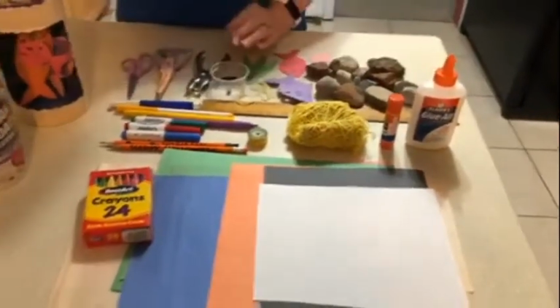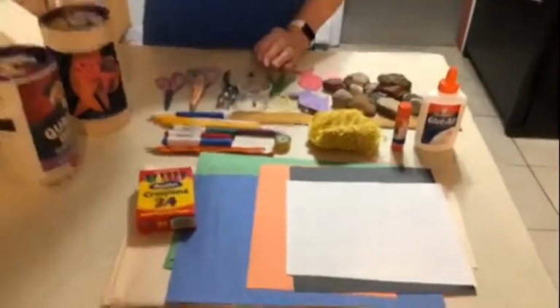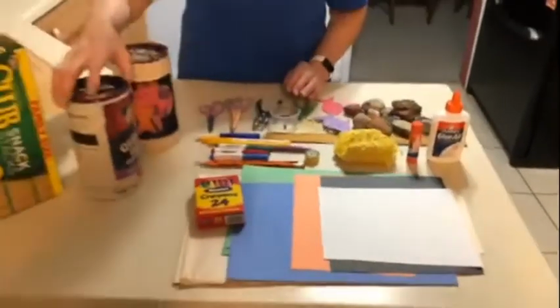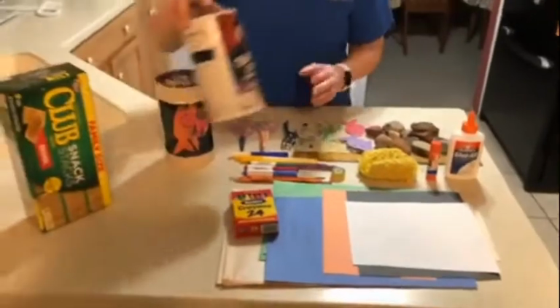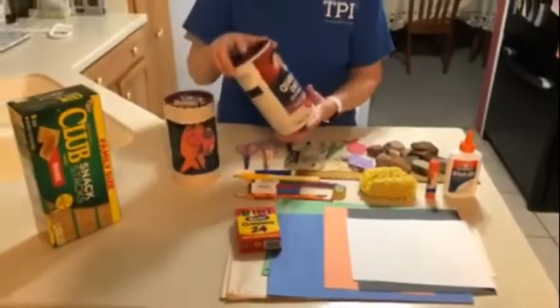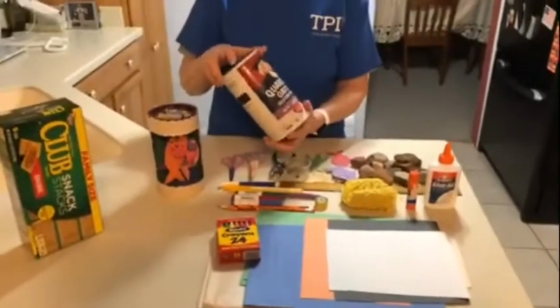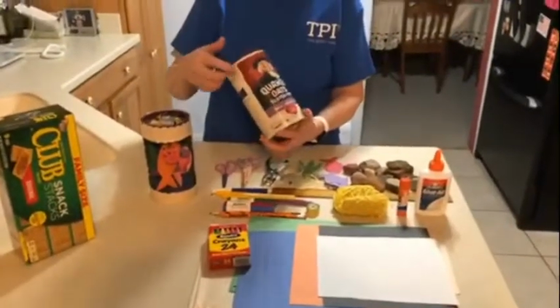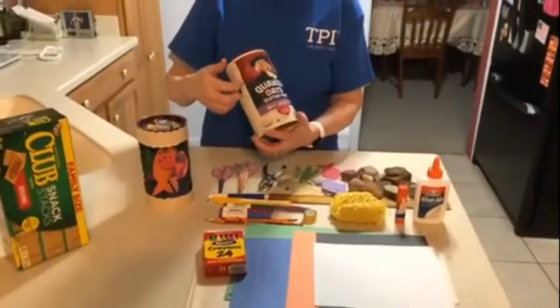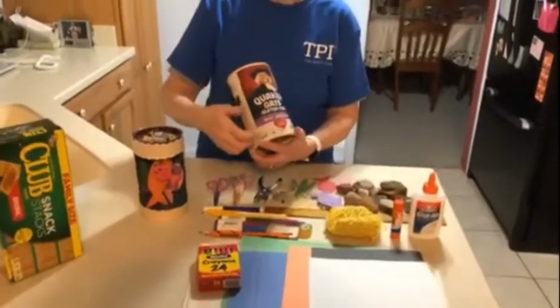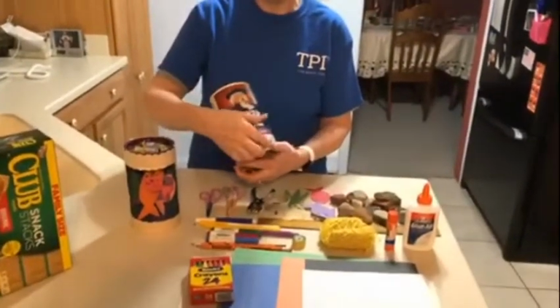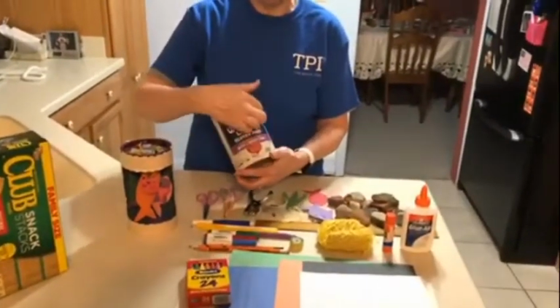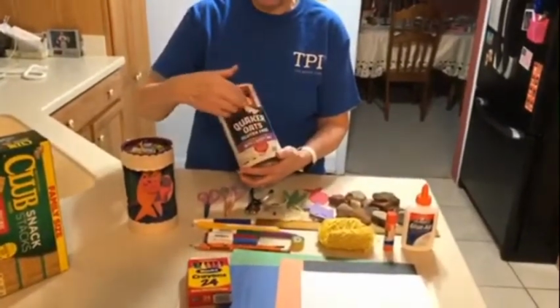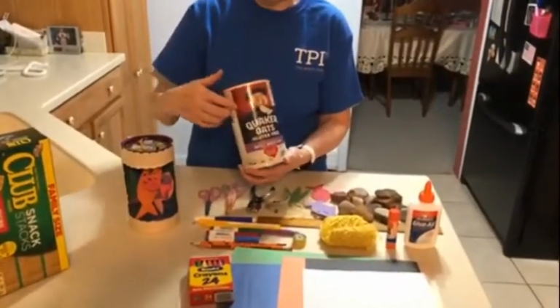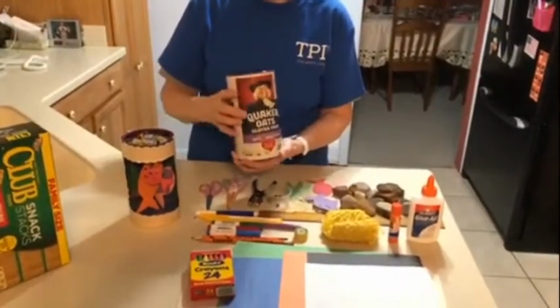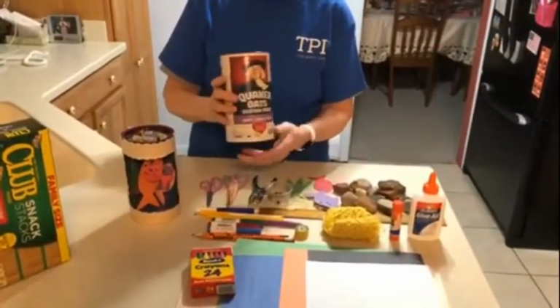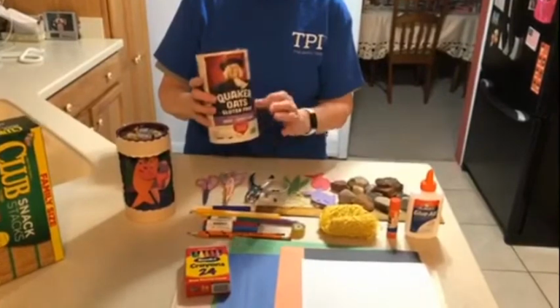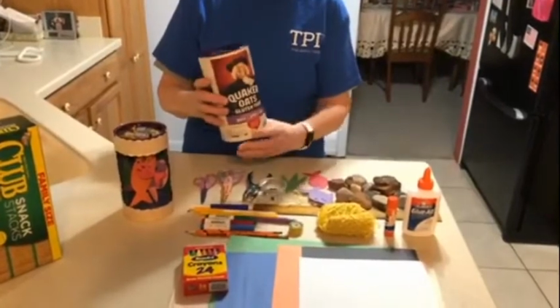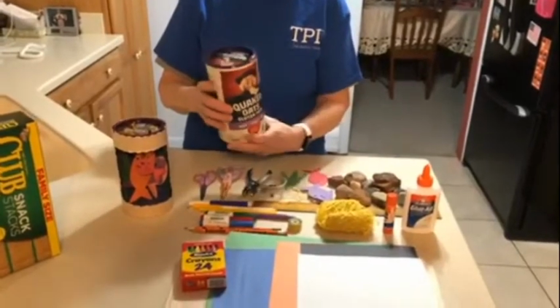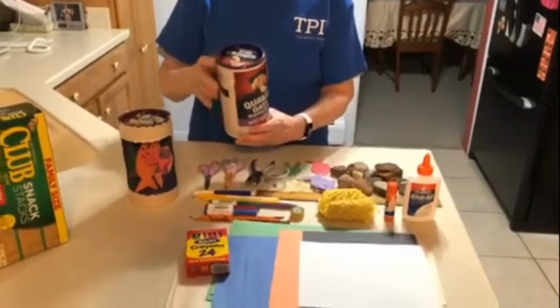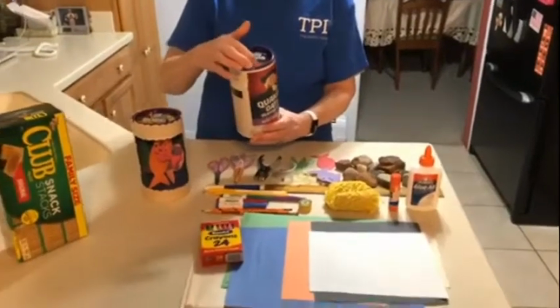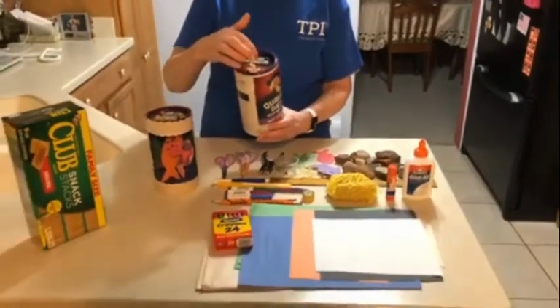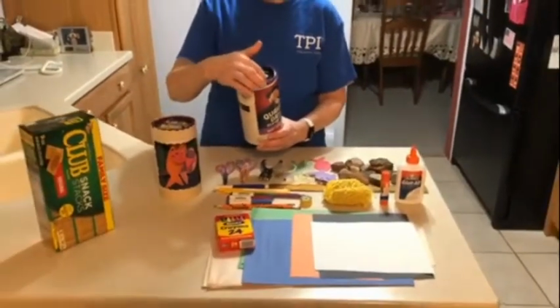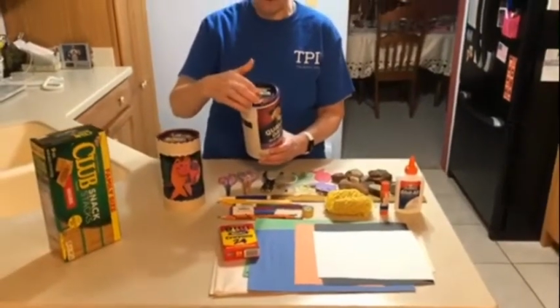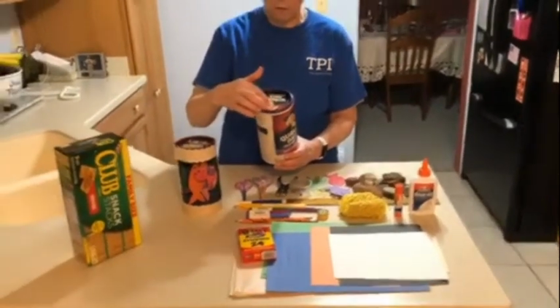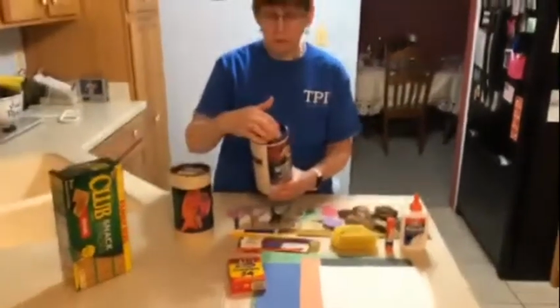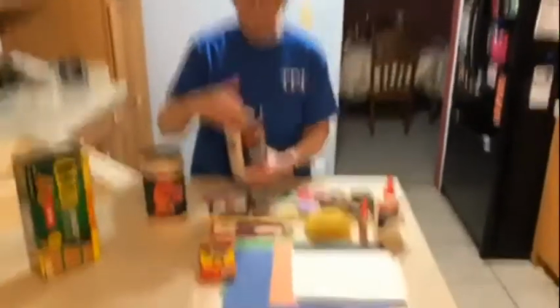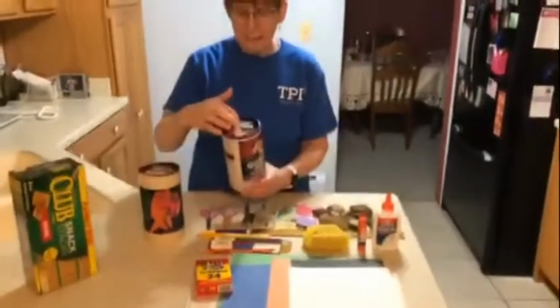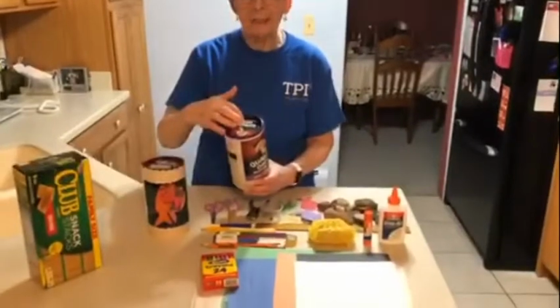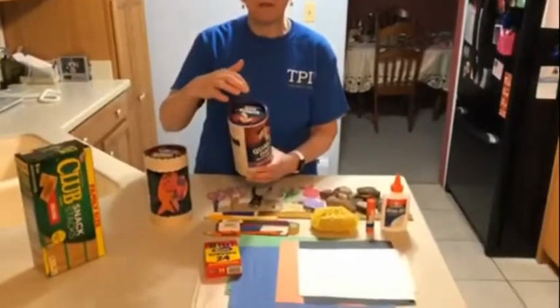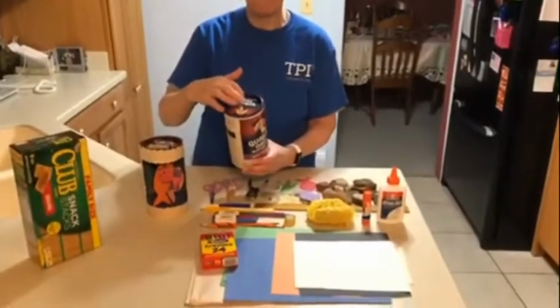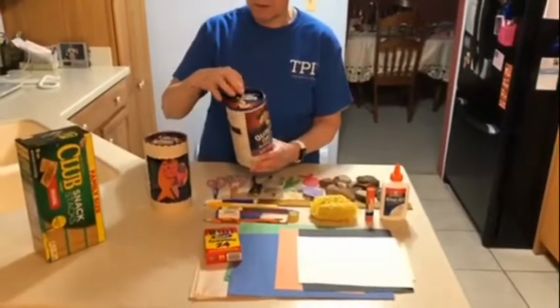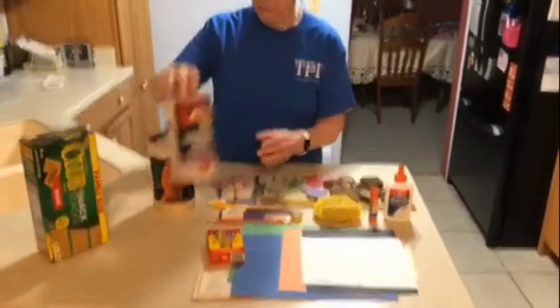The first thing you need to do is have a grown-up cut out a portion of the front of the container and put some holes or slits in the top of the lid.